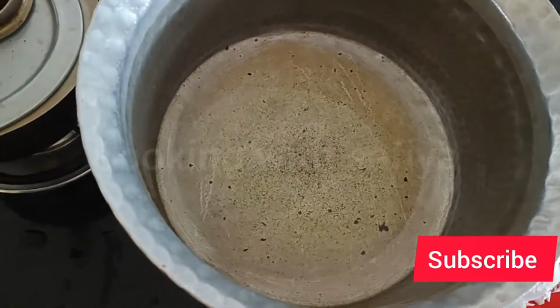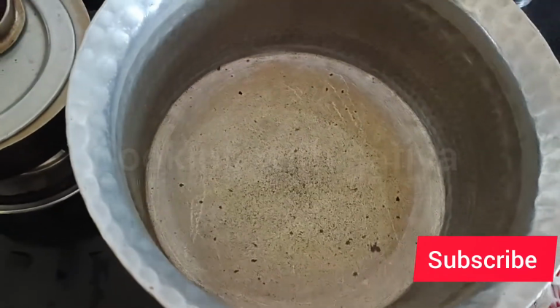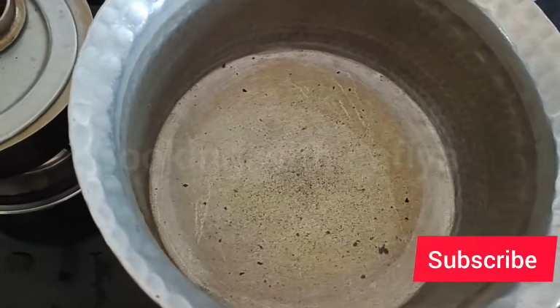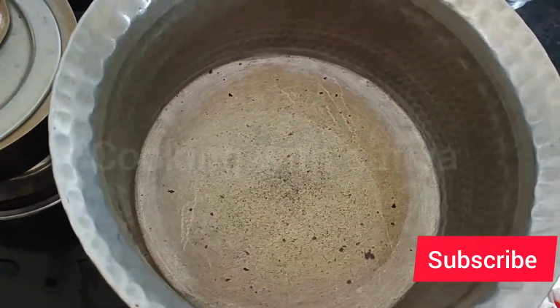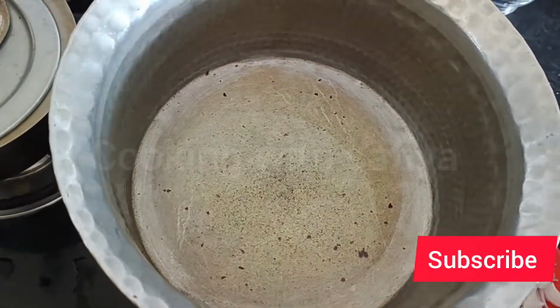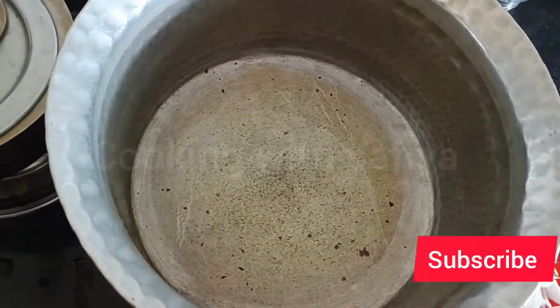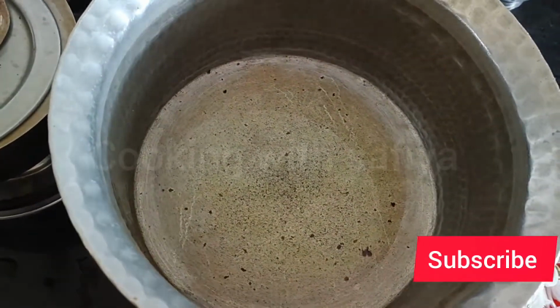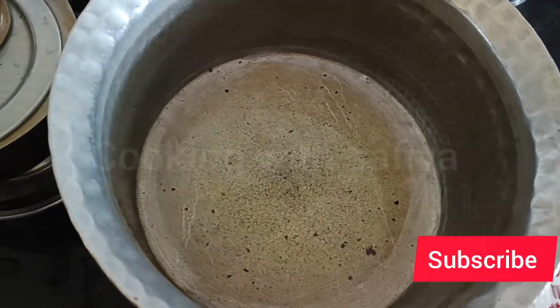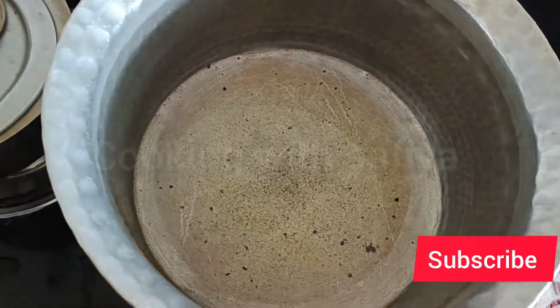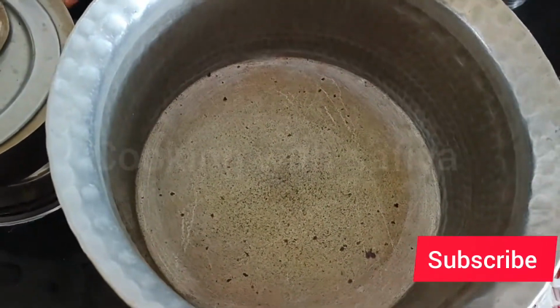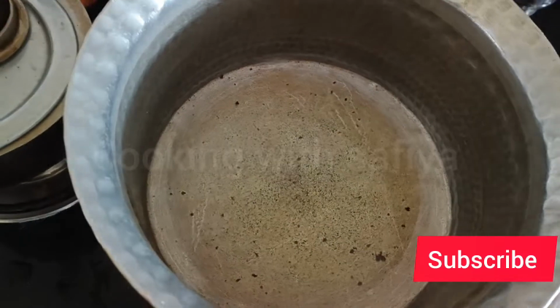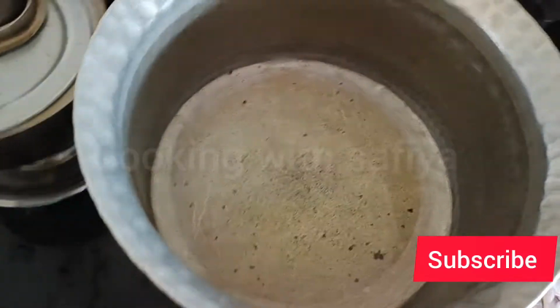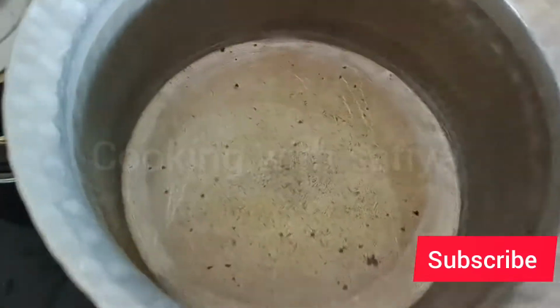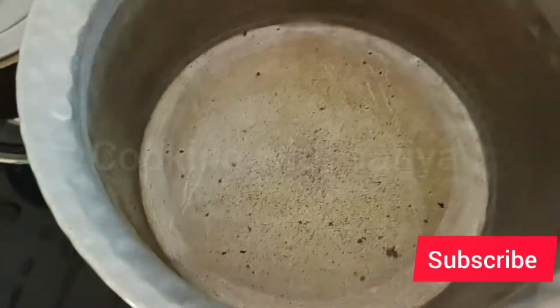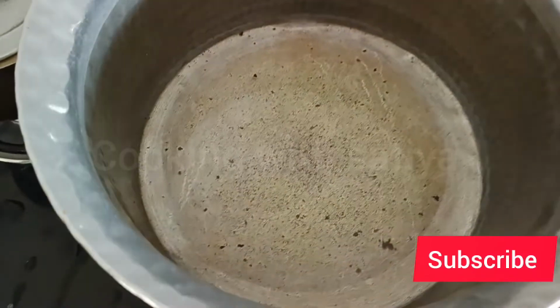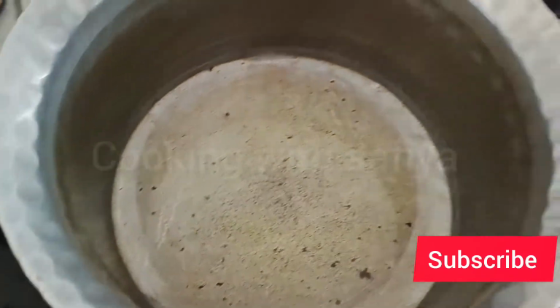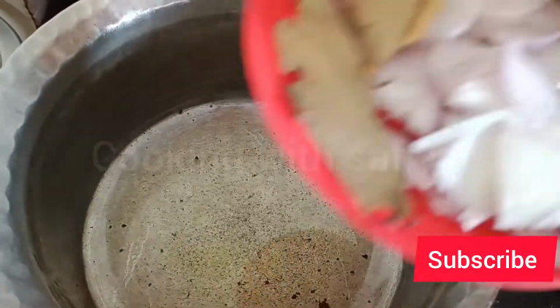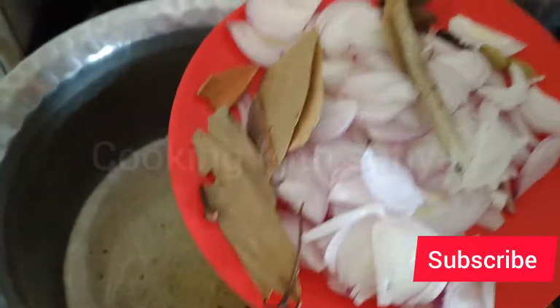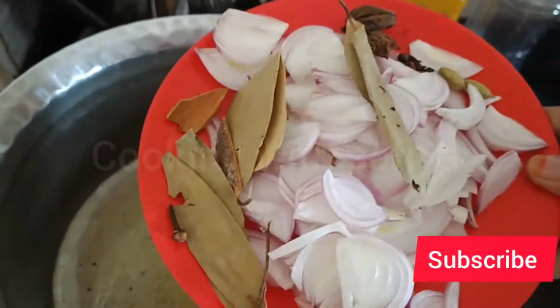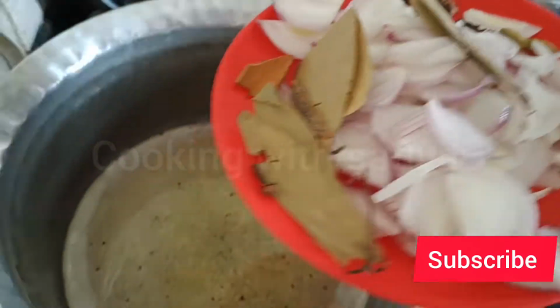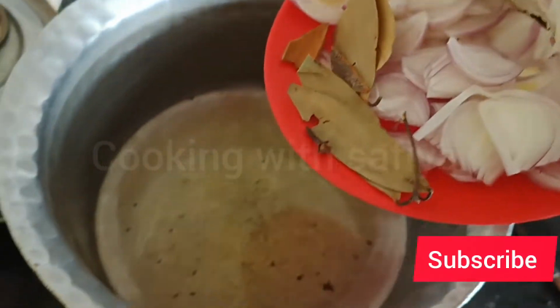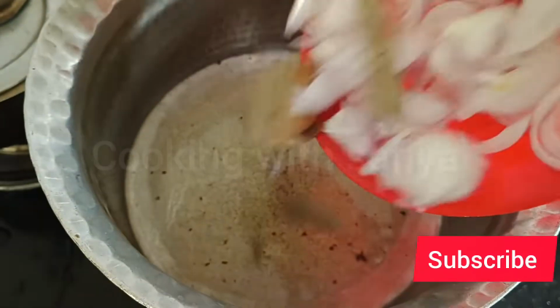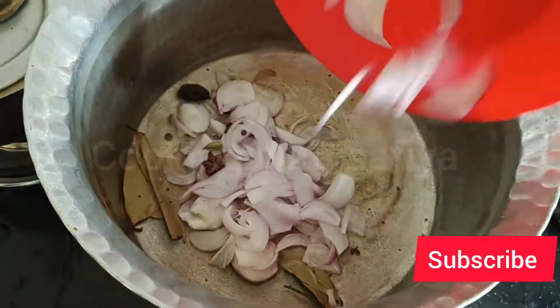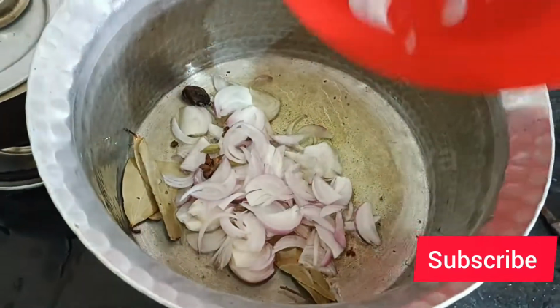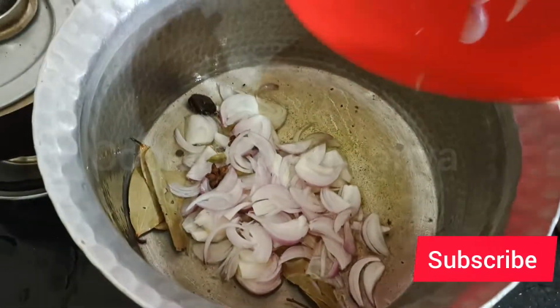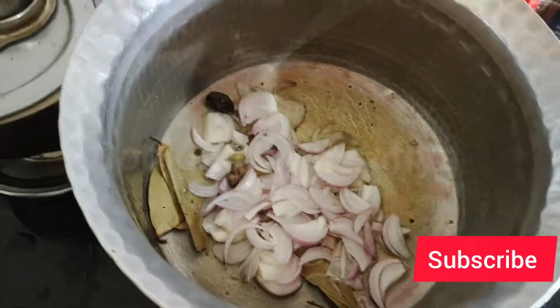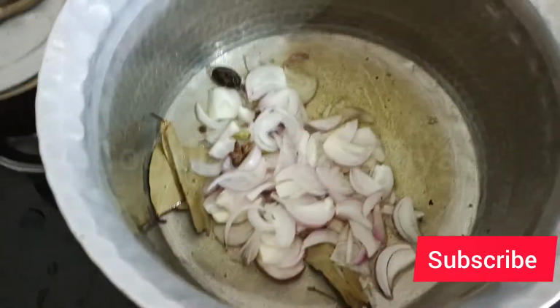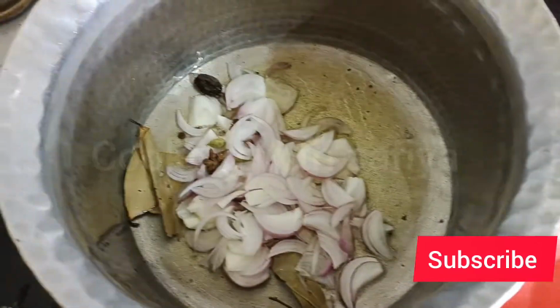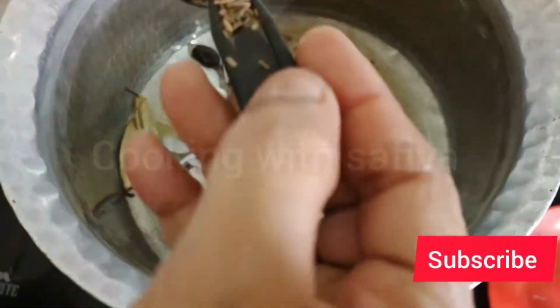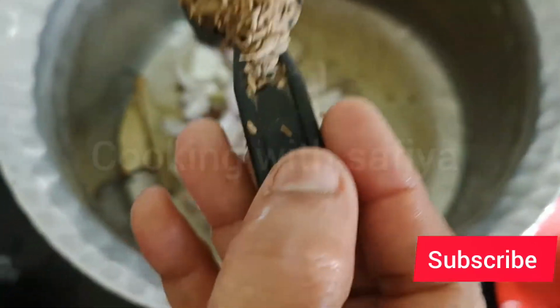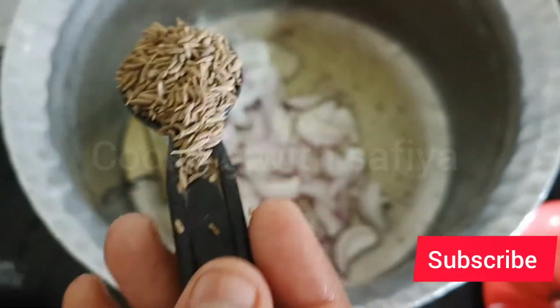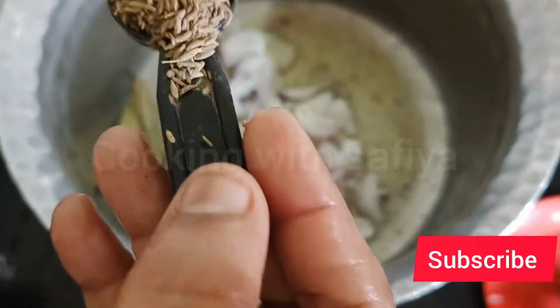It would be a bit of oil - not too much but yes a bit more. Then I have to heat up the oil and add all the onions.